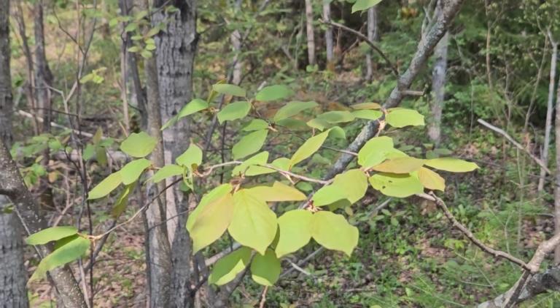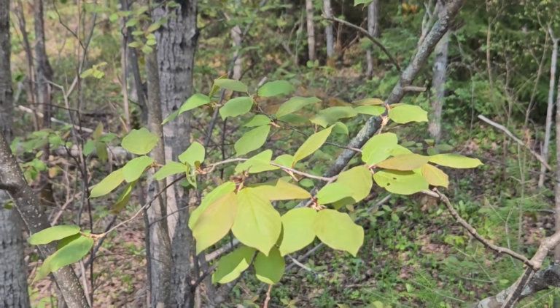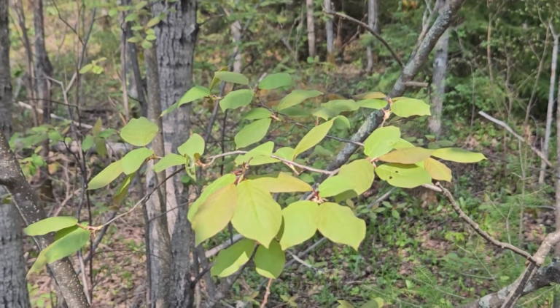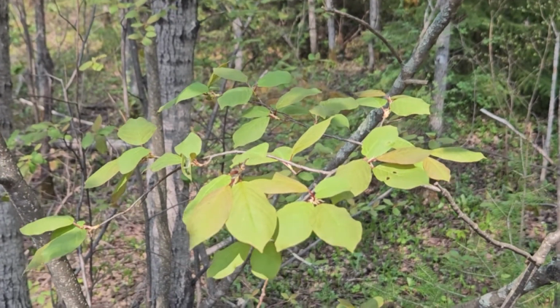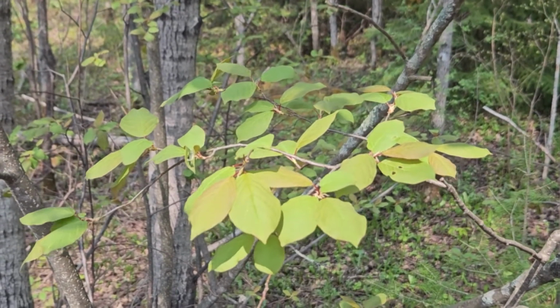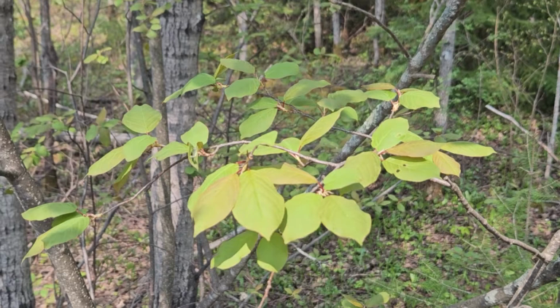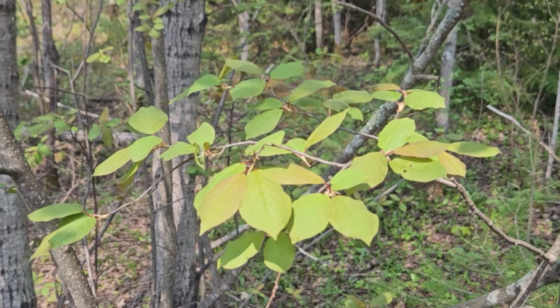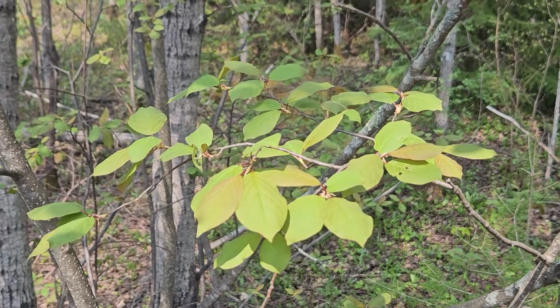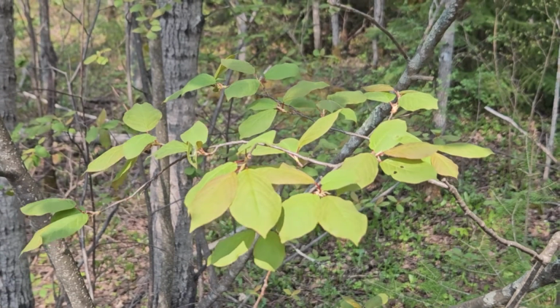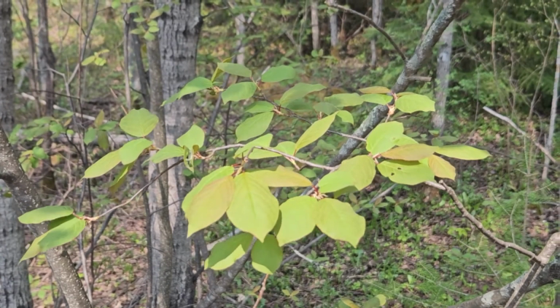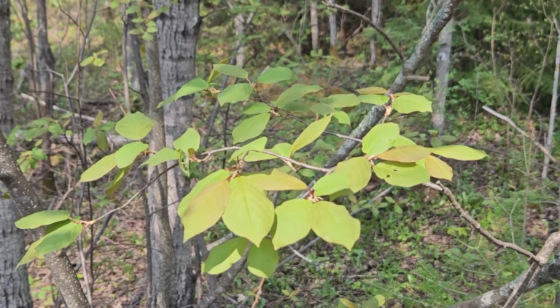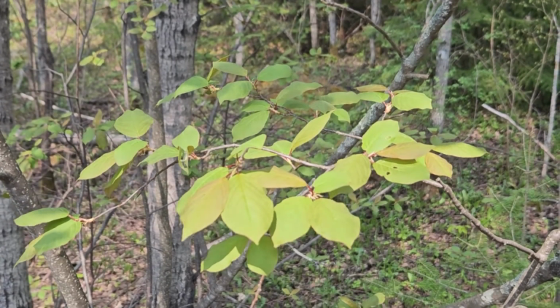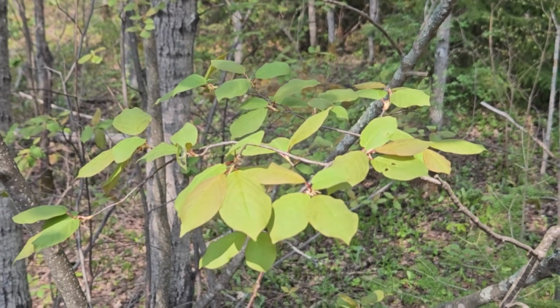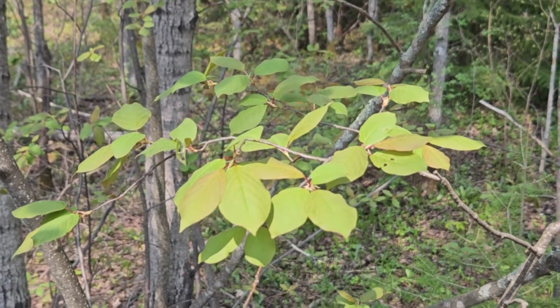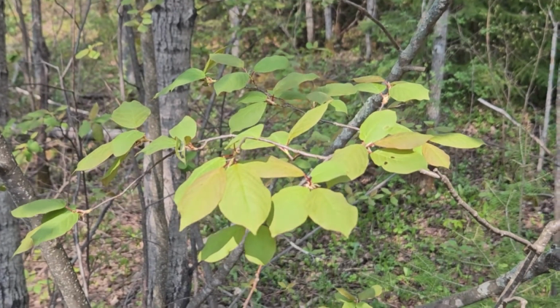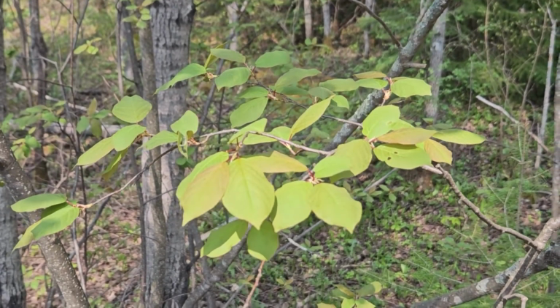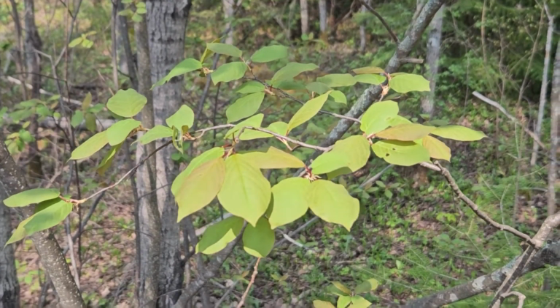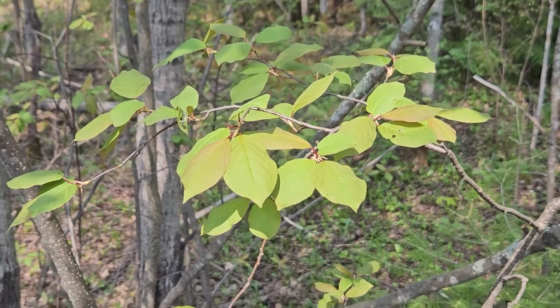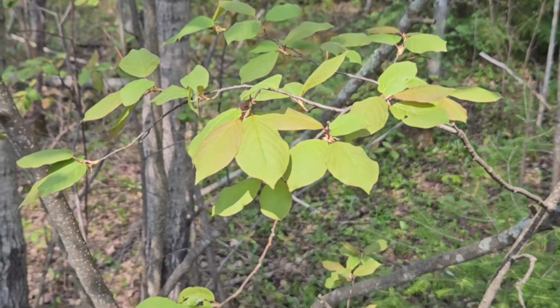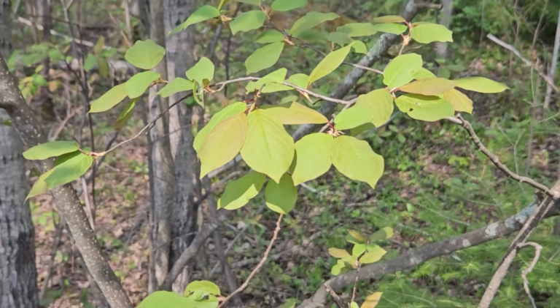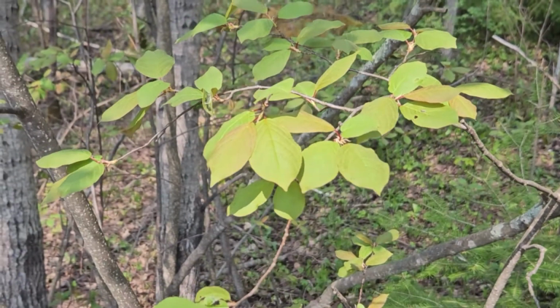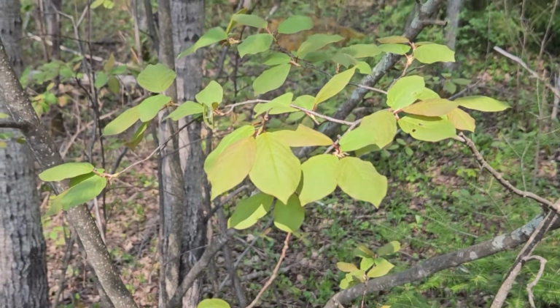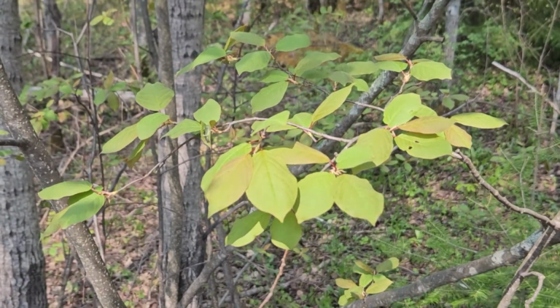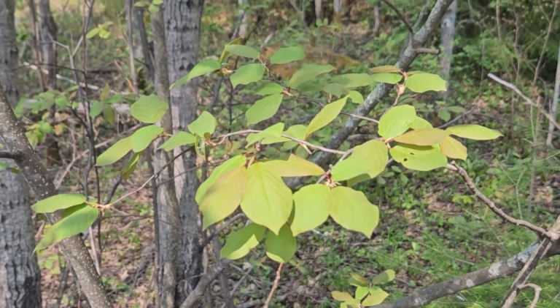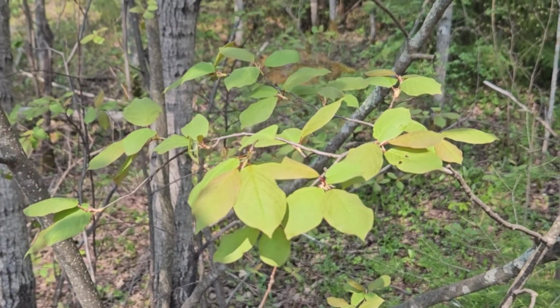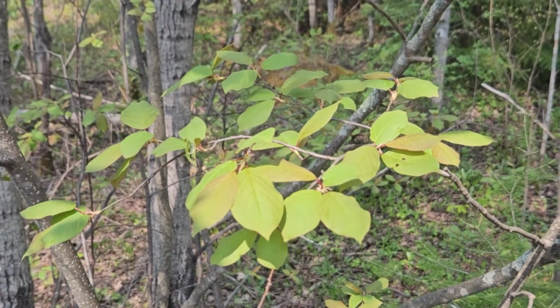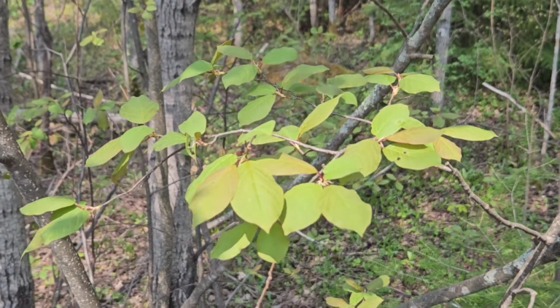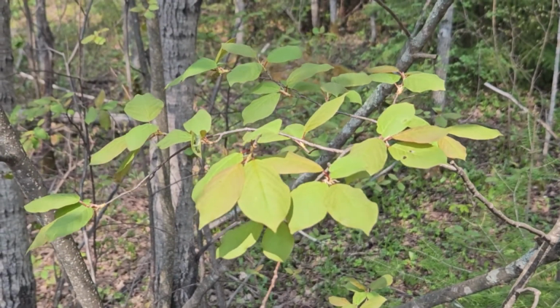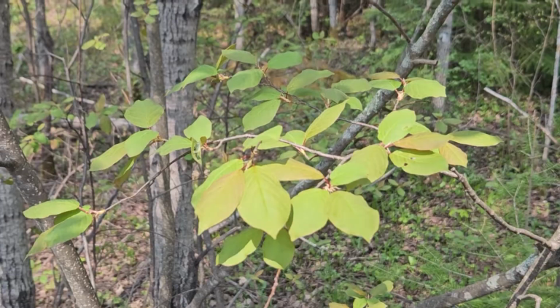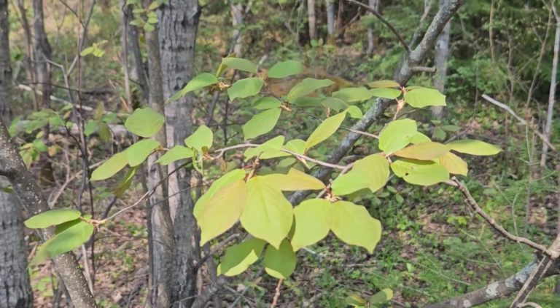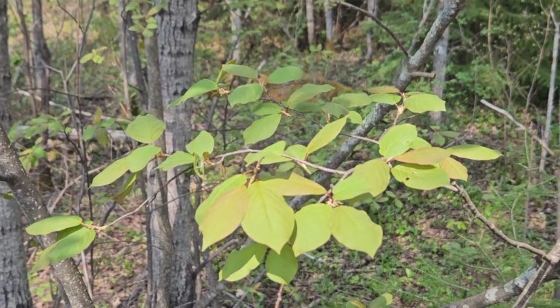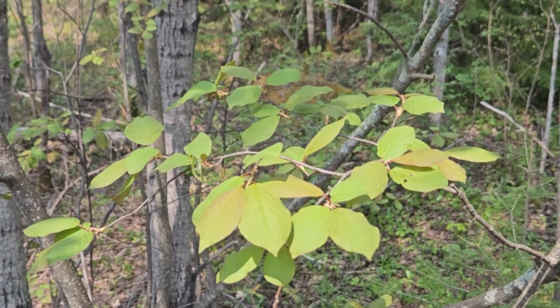This species is chokecherry, closely related to our native black cherry also found here in Indiana. As you can see, chokecherry has relatively broad leaves, broader and more egg-shaped than we typically see on black cherry.